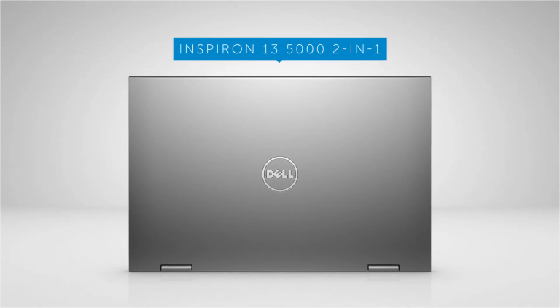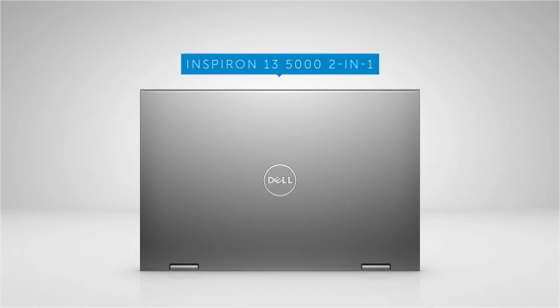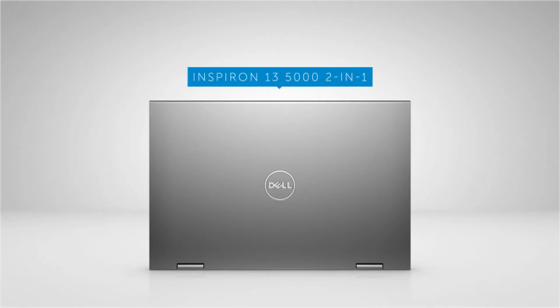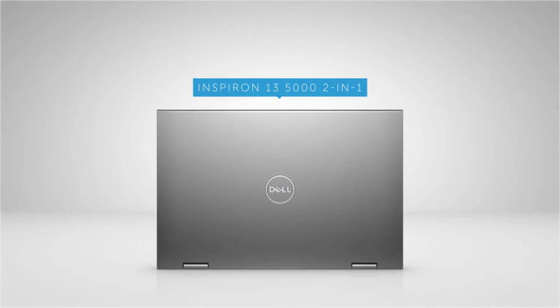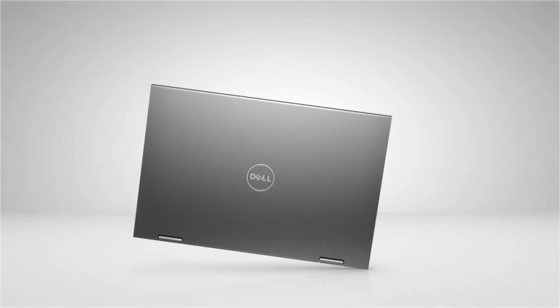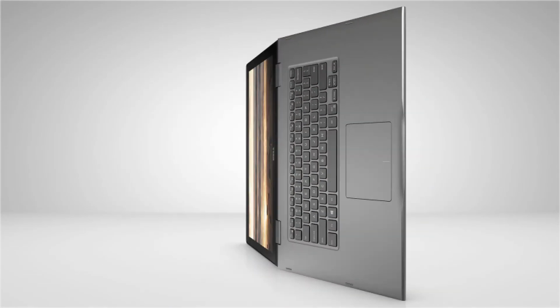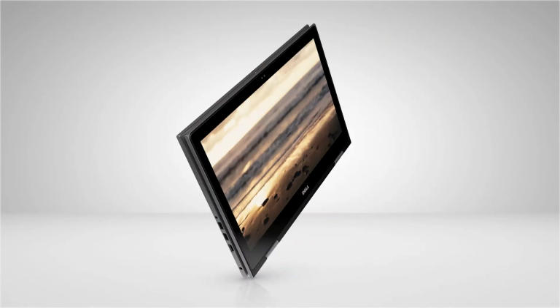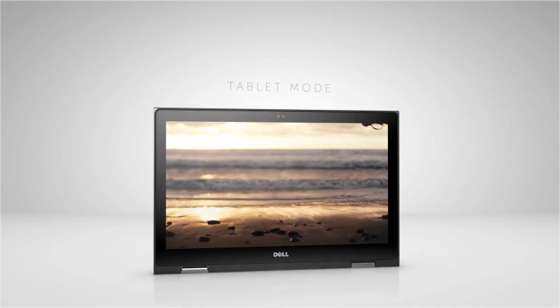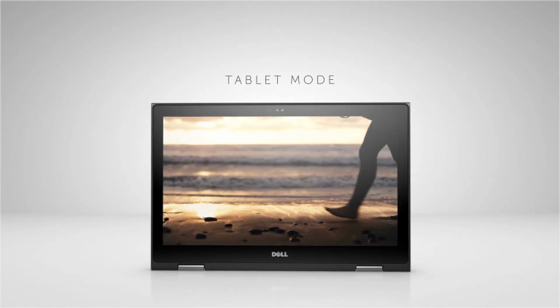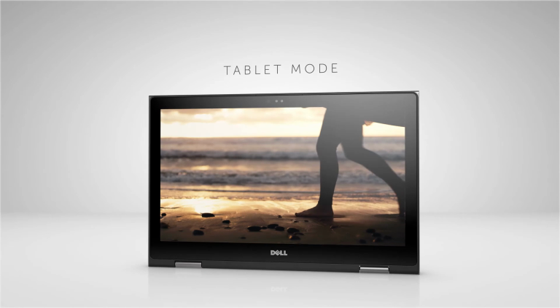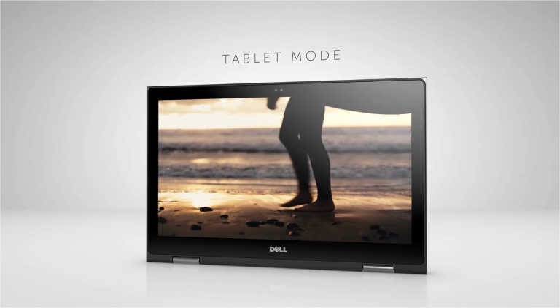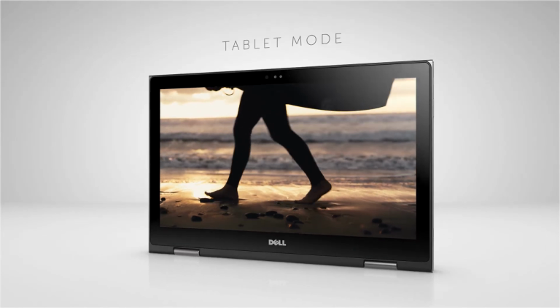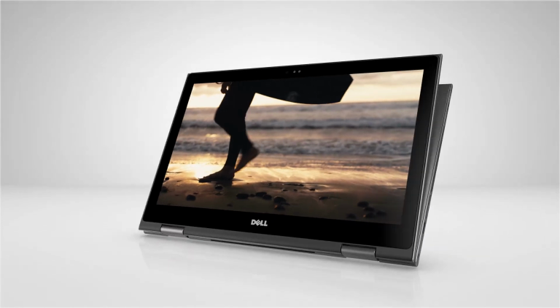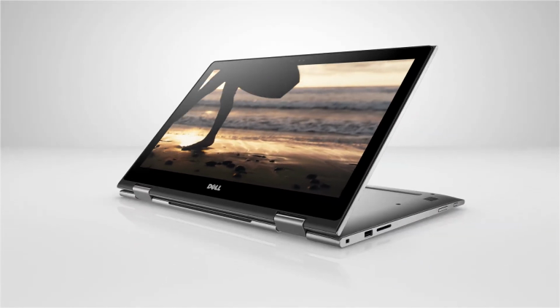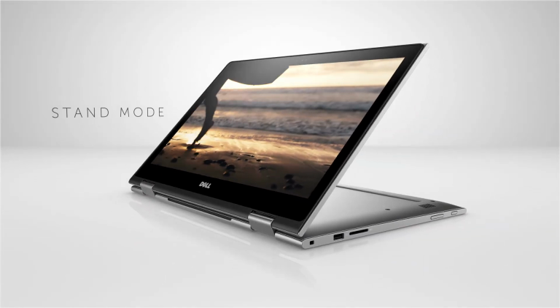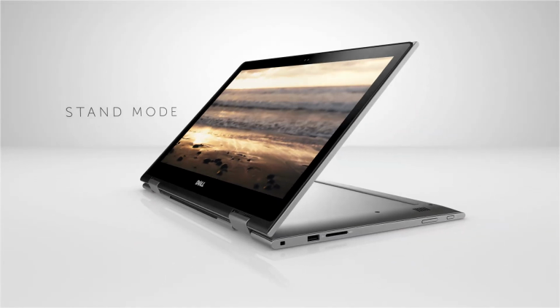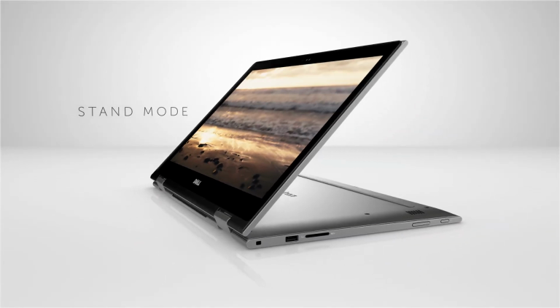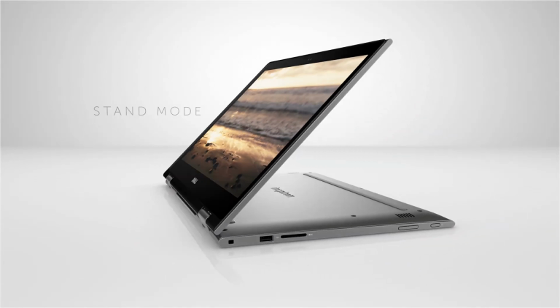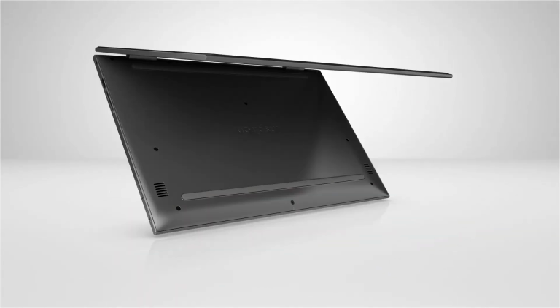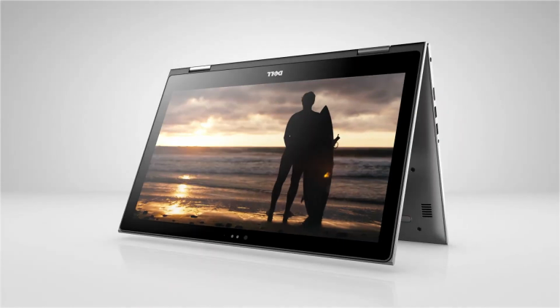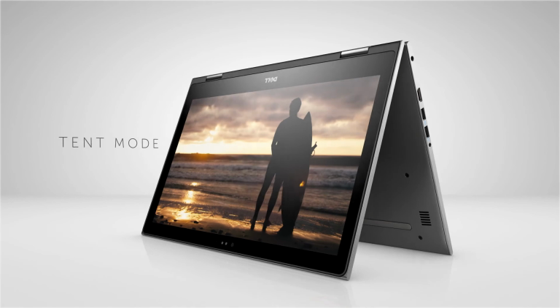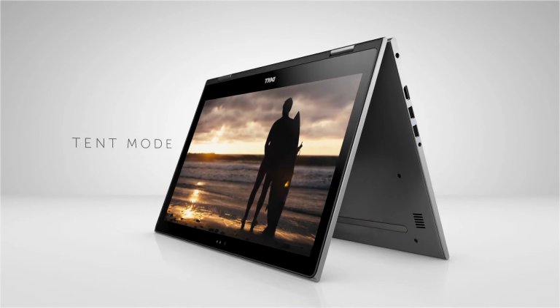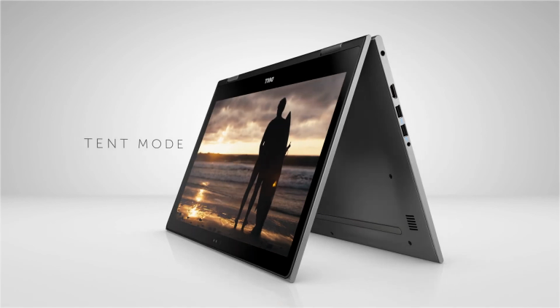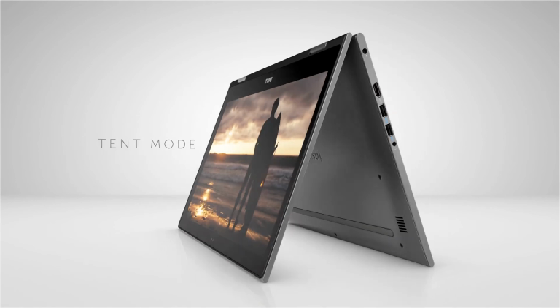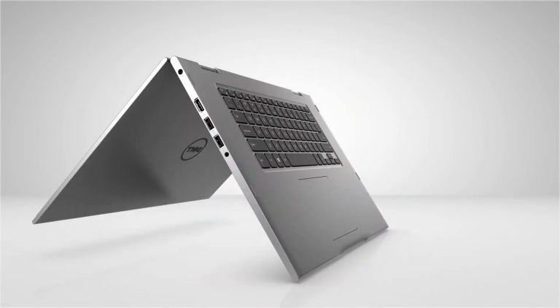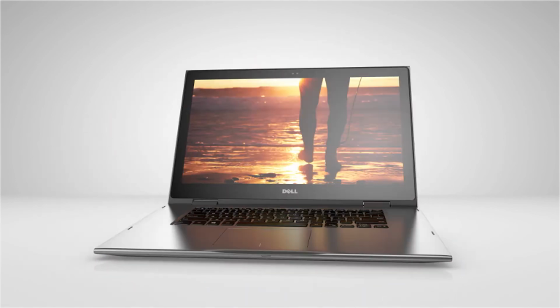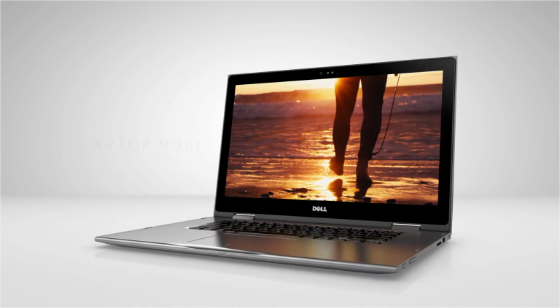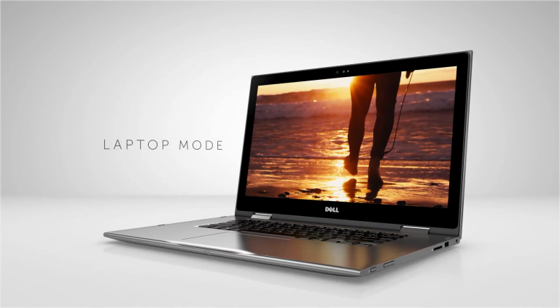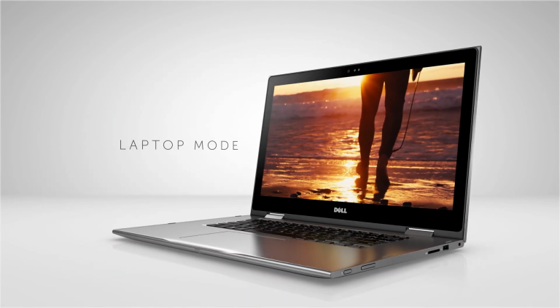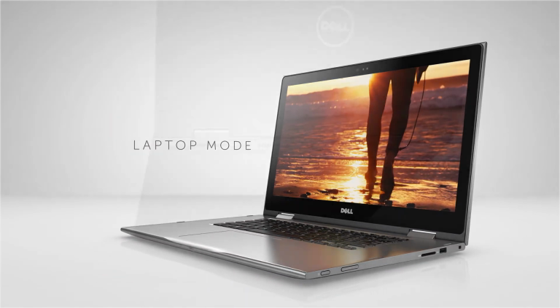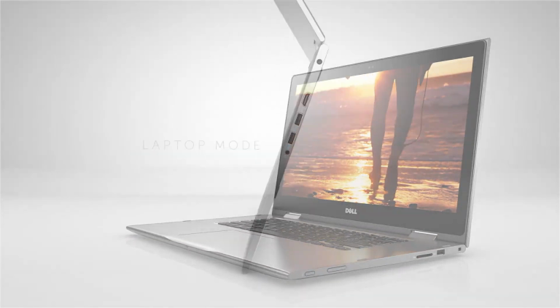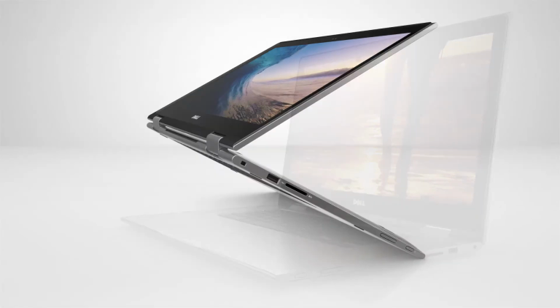We love your work. That's why we designed the flexible and feature-packed new Inspiron 13 5000 2-in-1. Its innovative 360-degree hinge allows you to transform between four modes, making every activity easier.